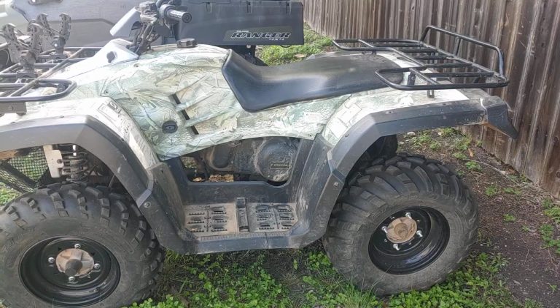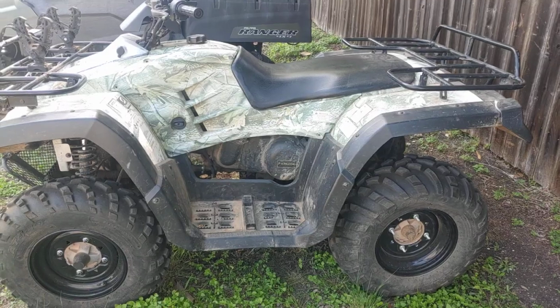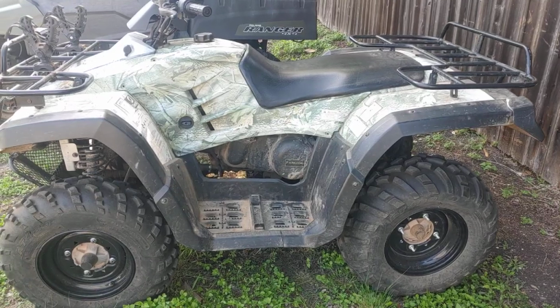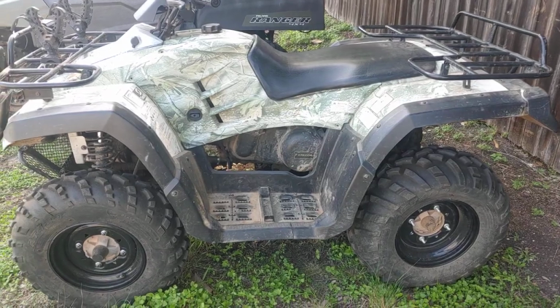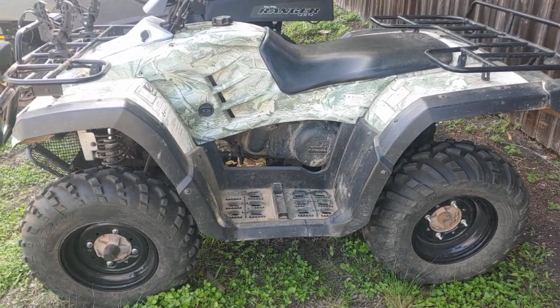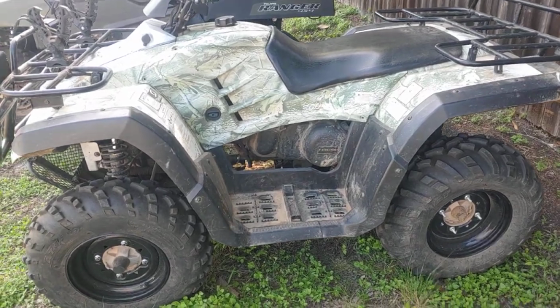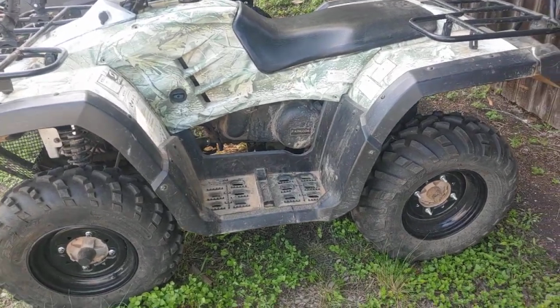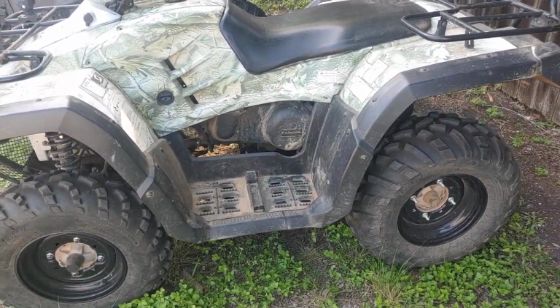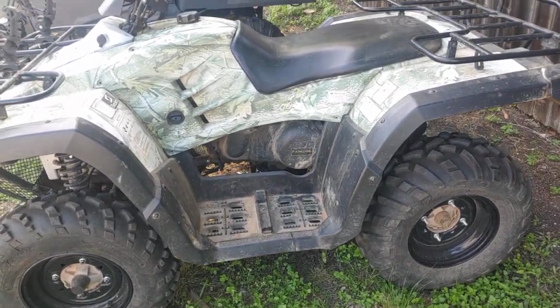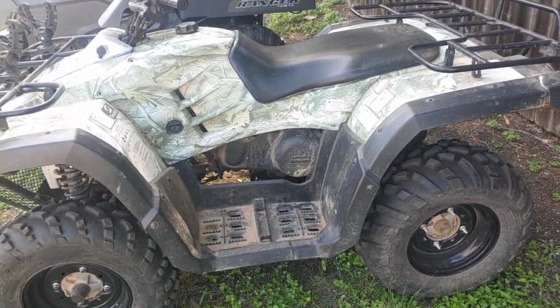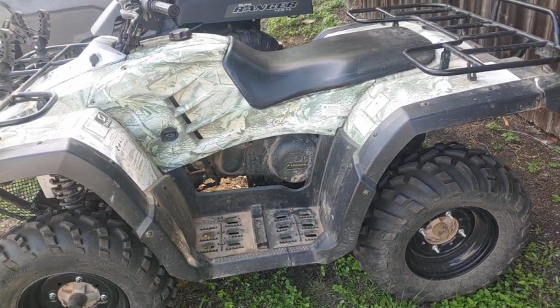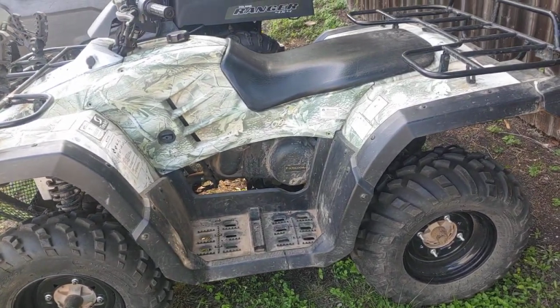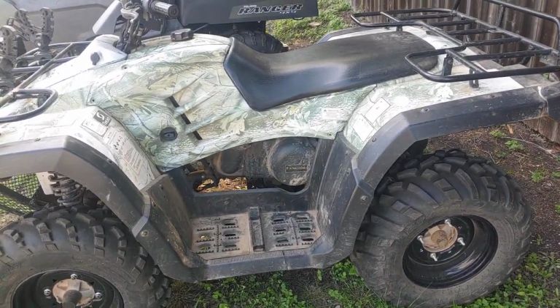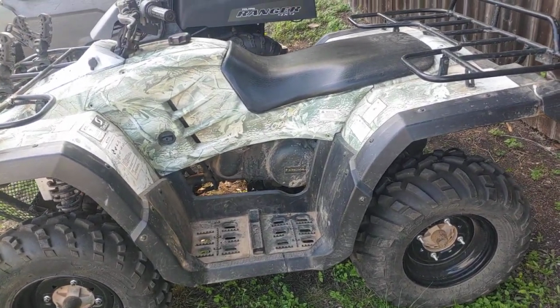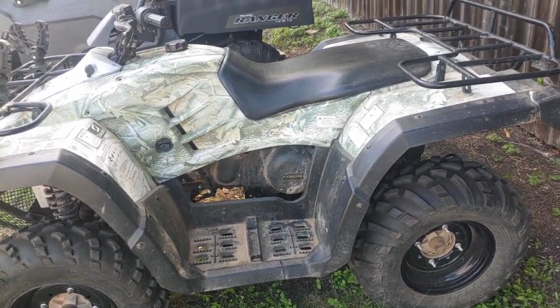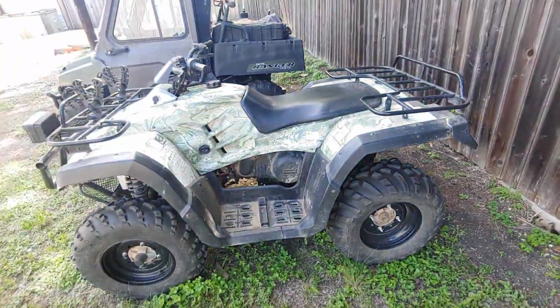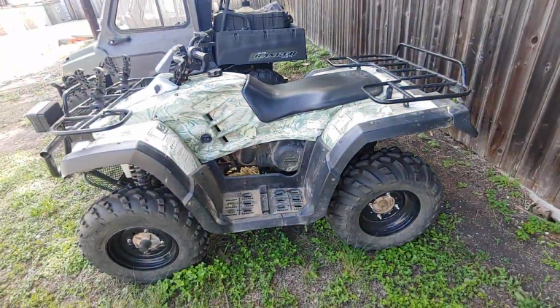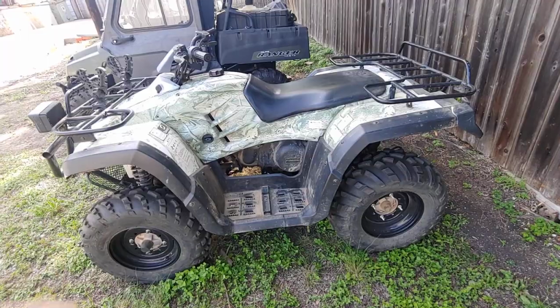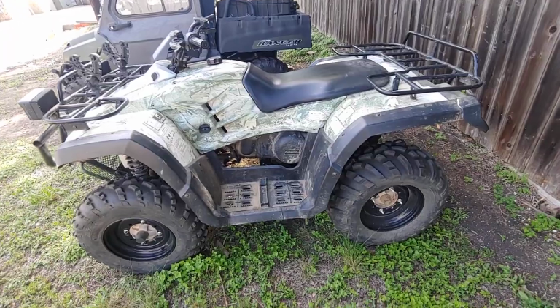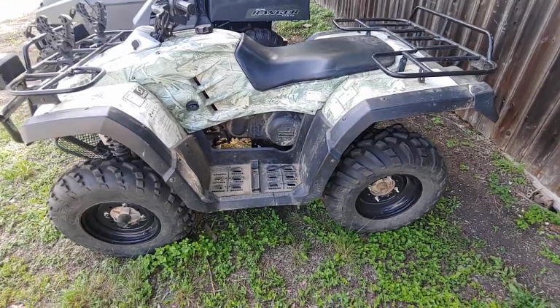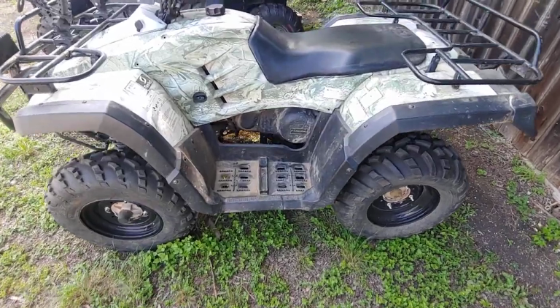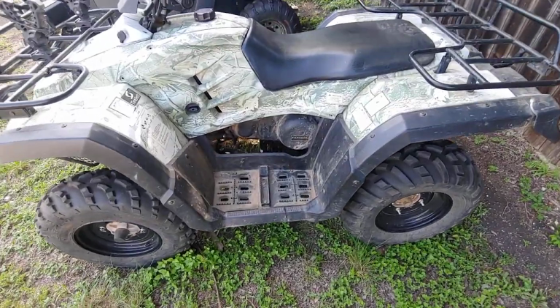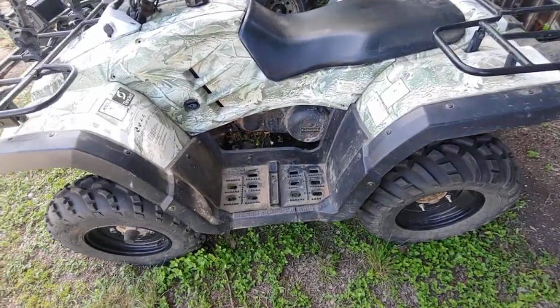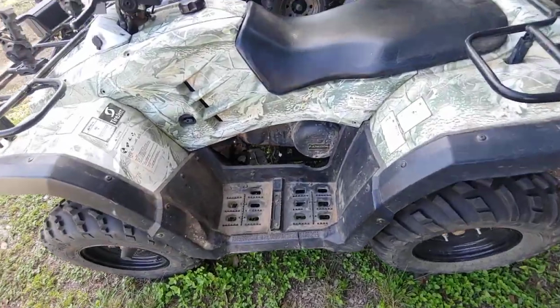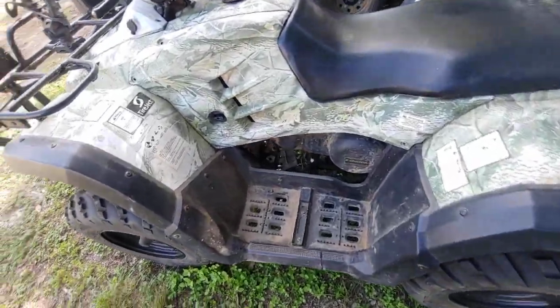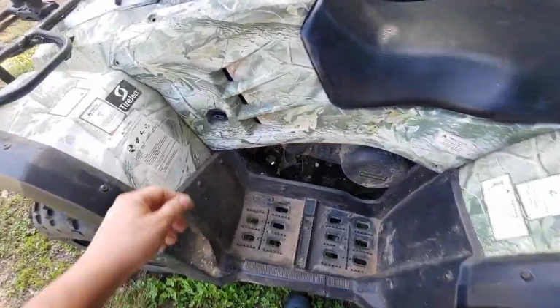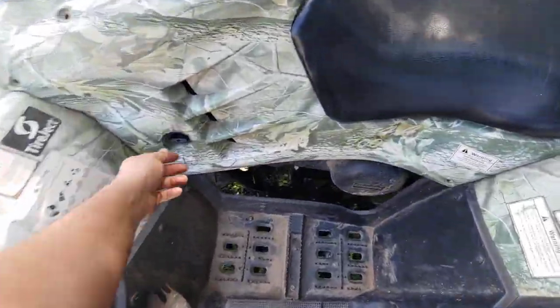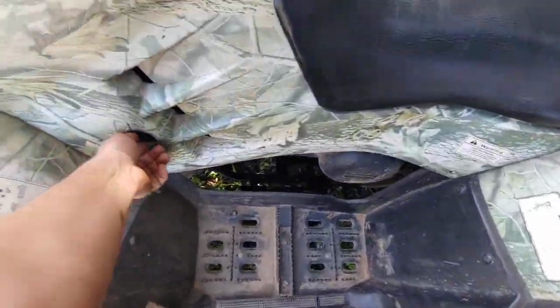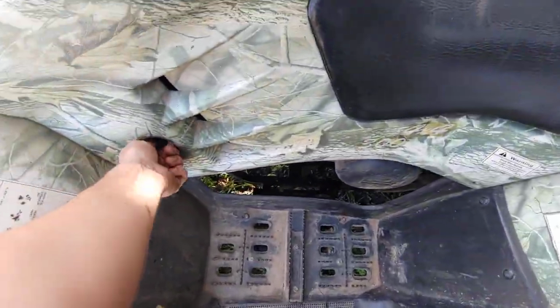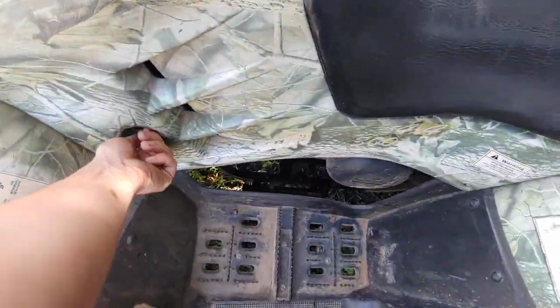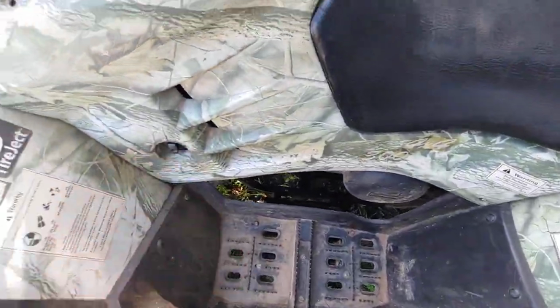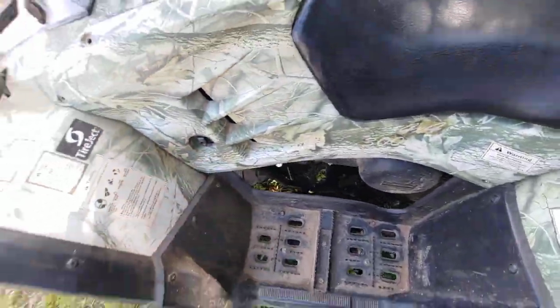There it is. It is warmed up — rode it around for about 10 minutes. Fuel on.